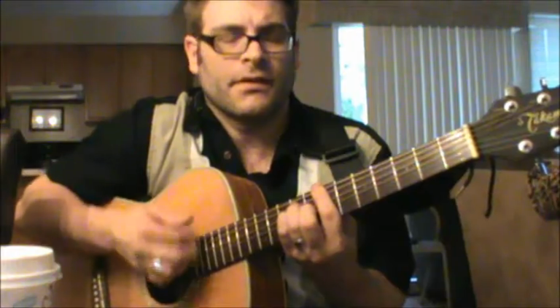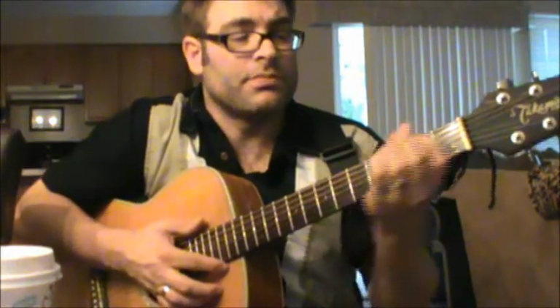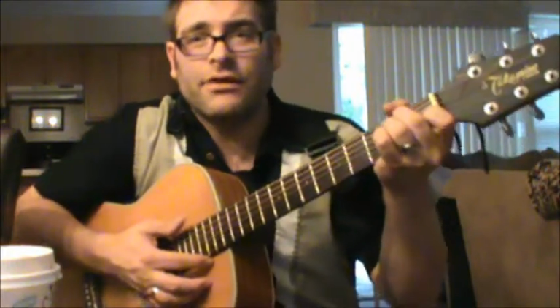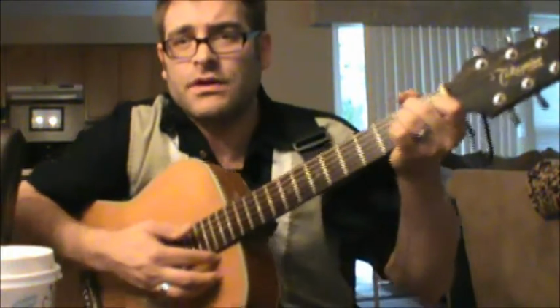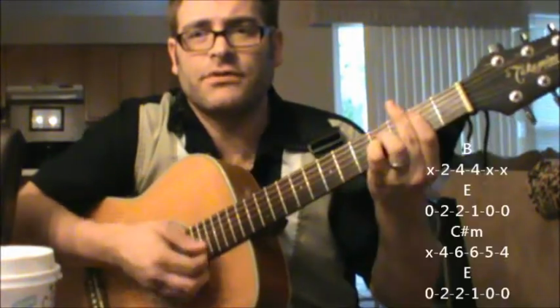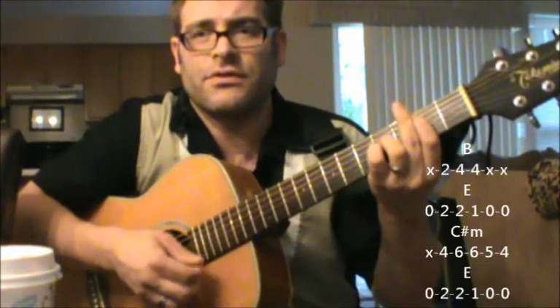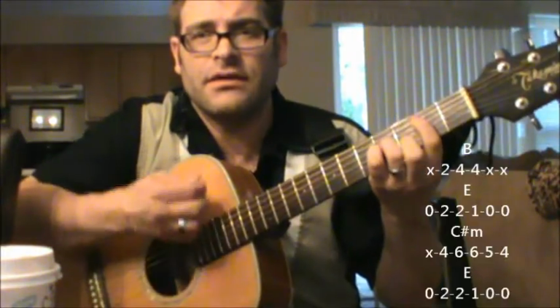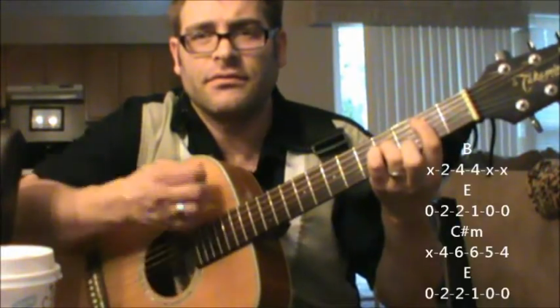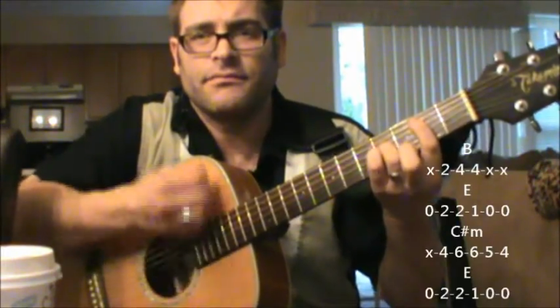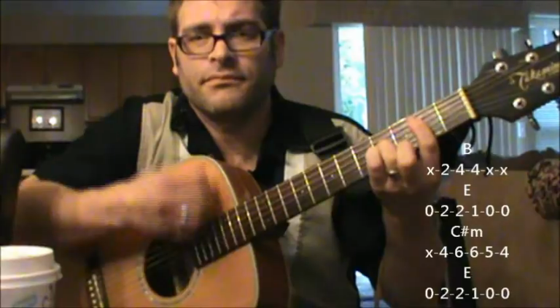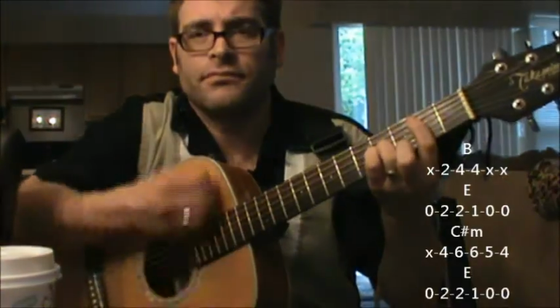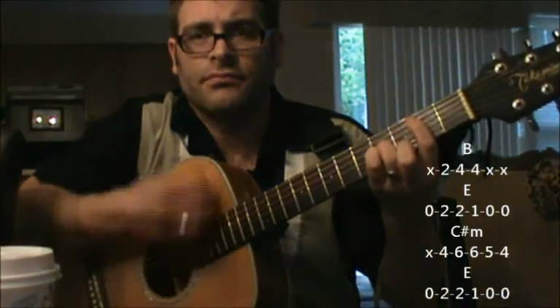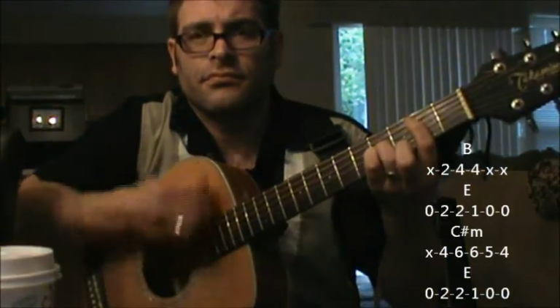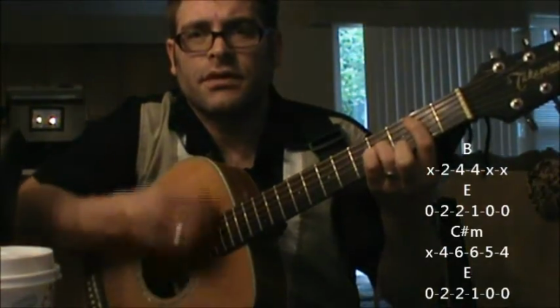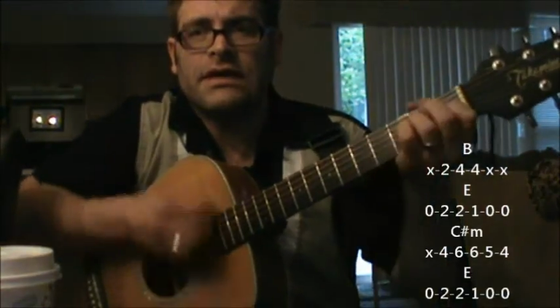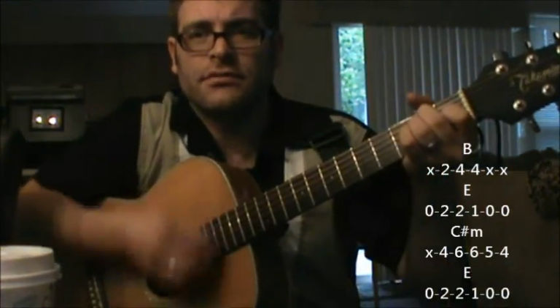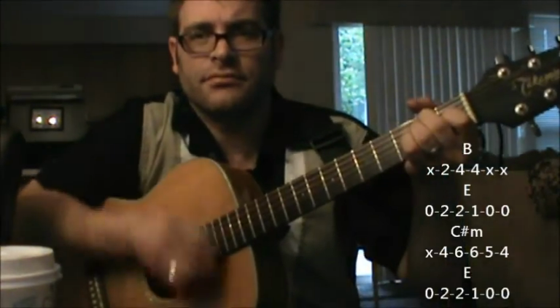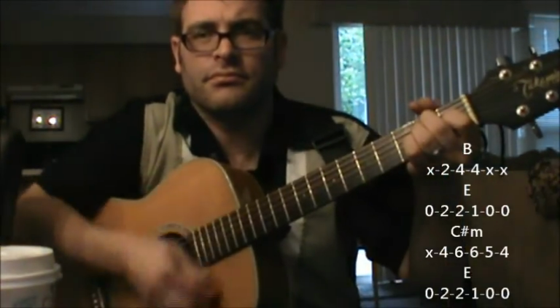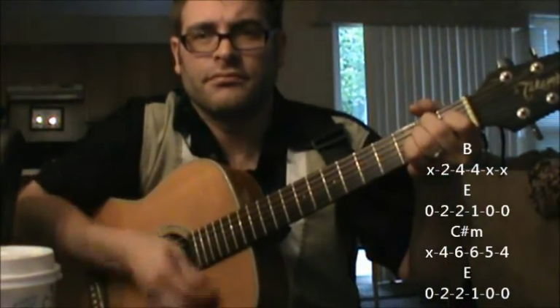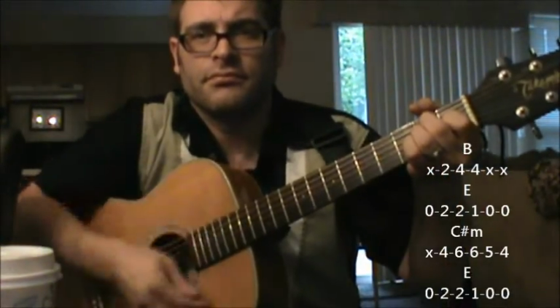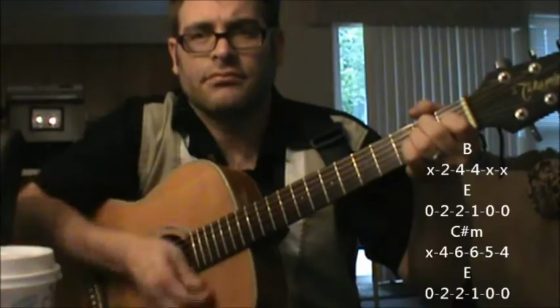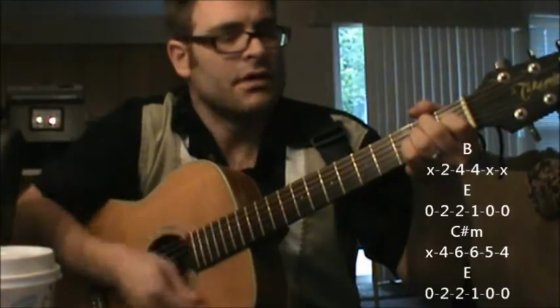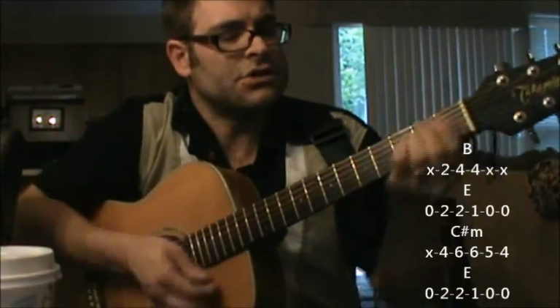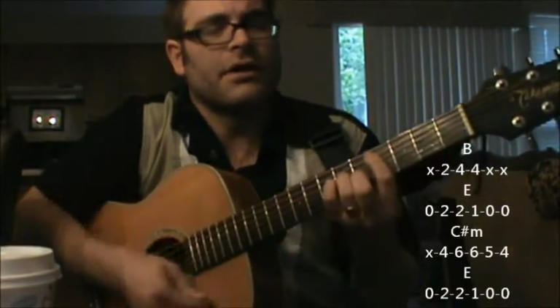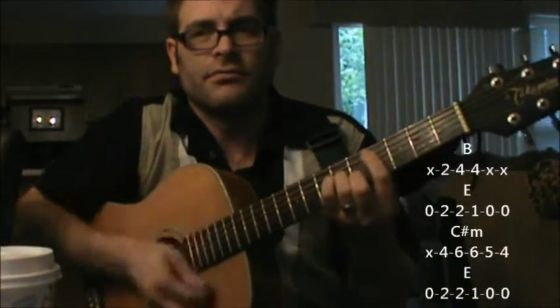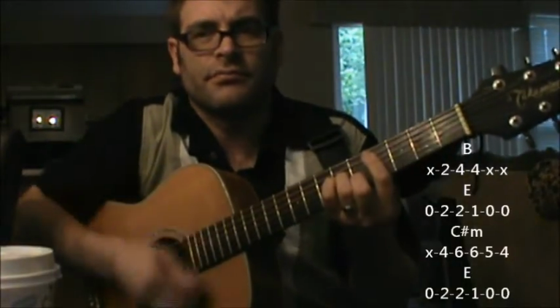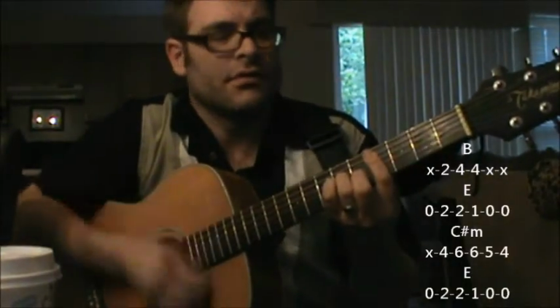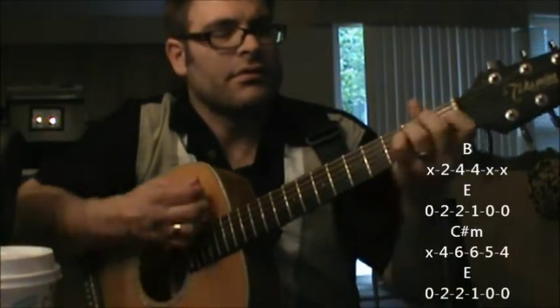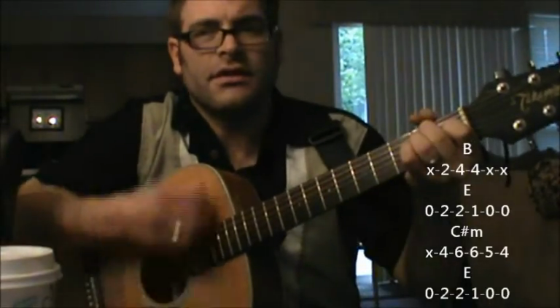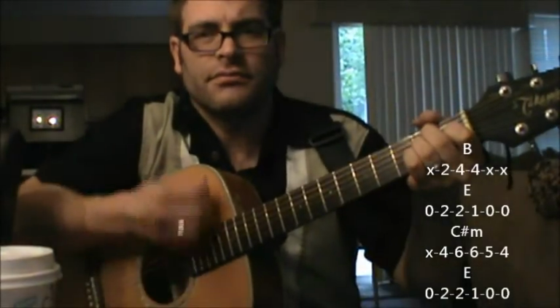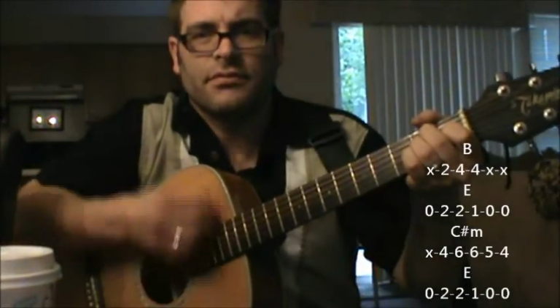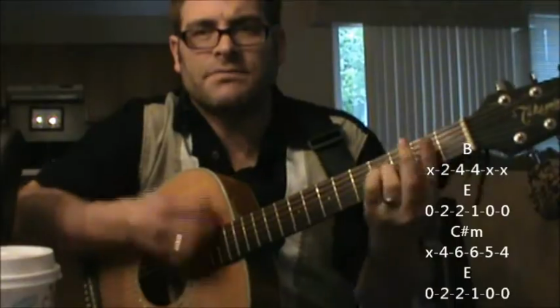Now, you could play it down here if you wanted to. You could start out with B, E, C-sharp minor, E, back to B.